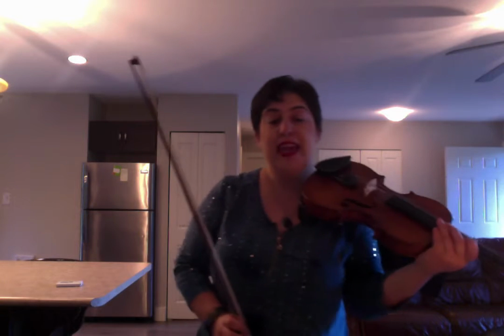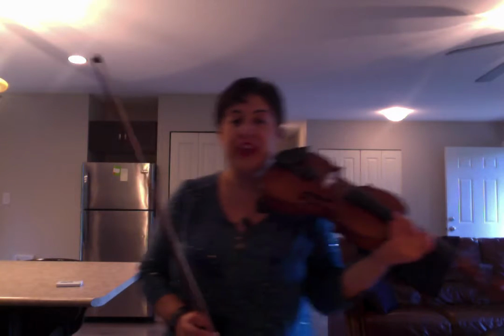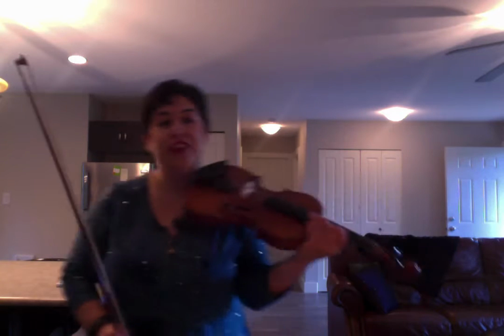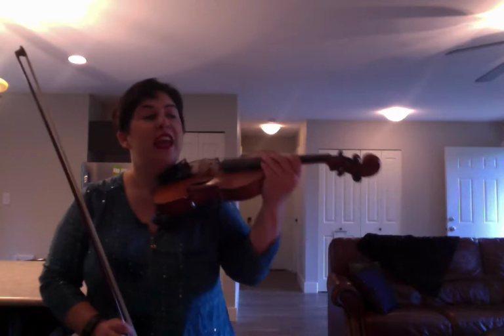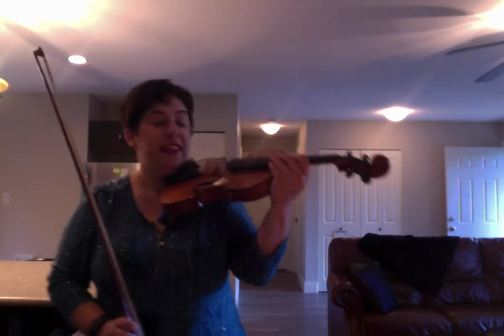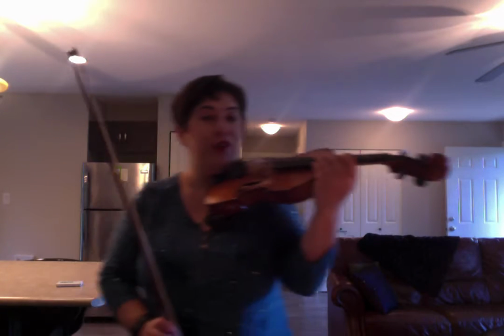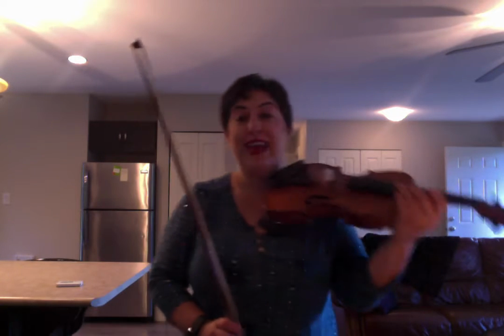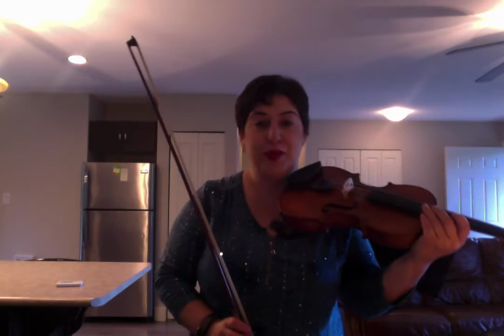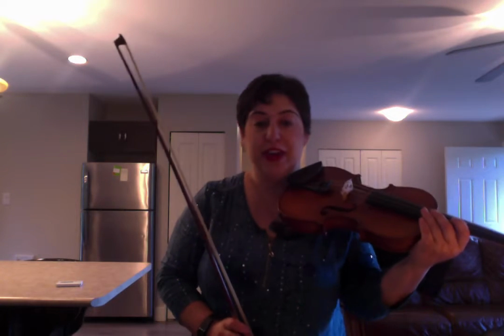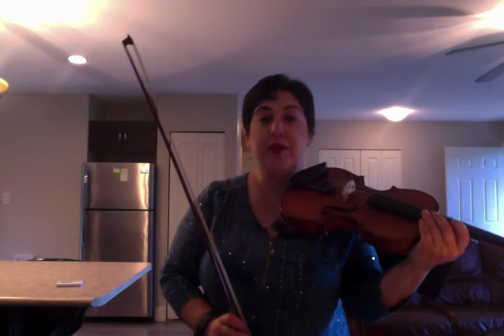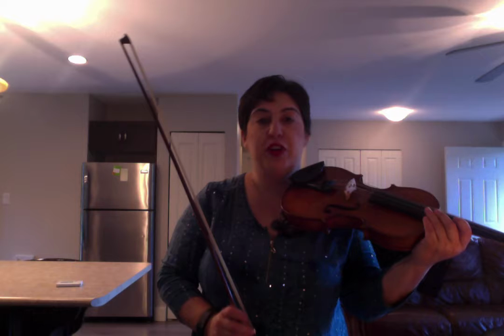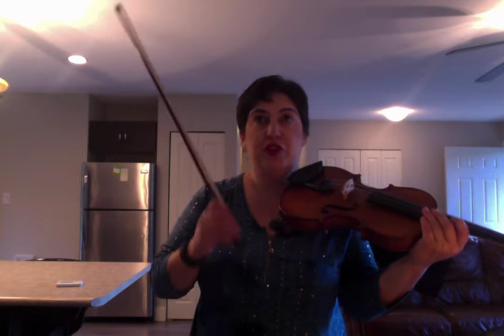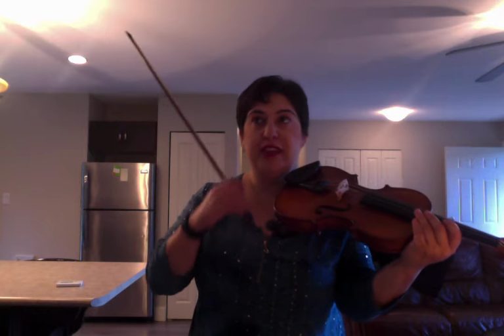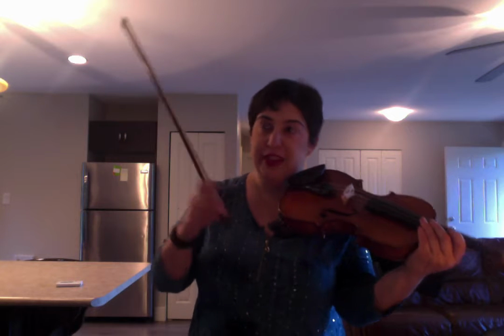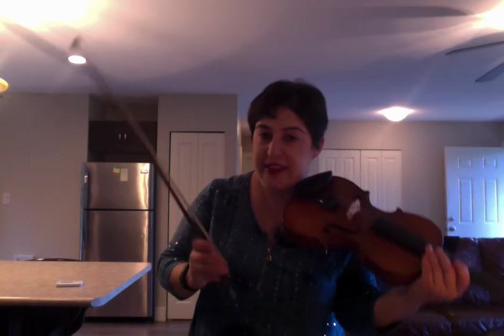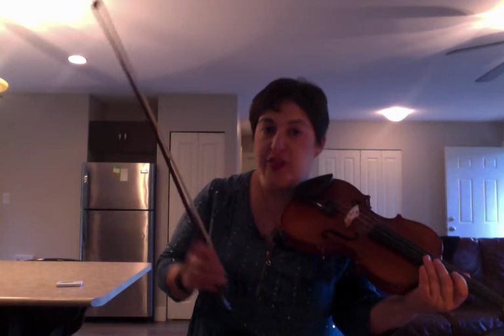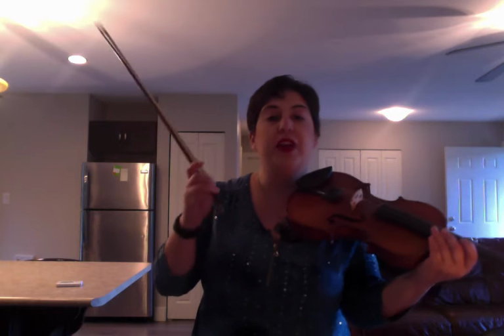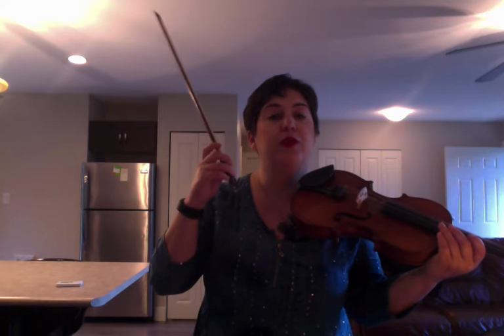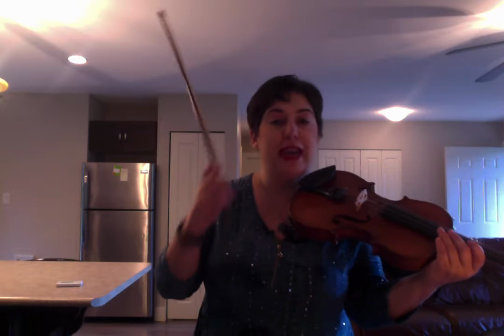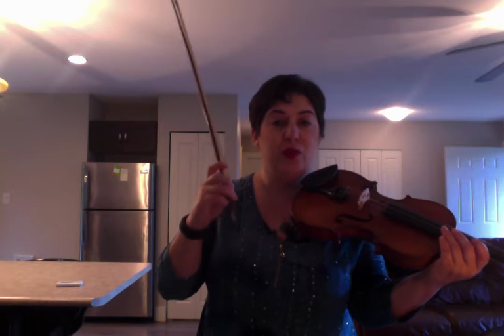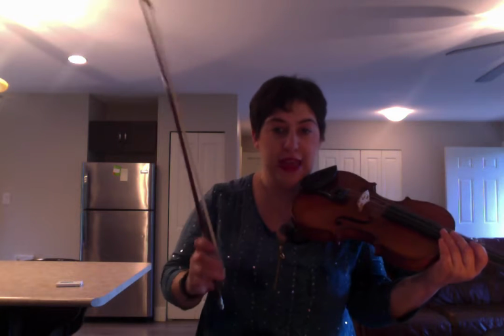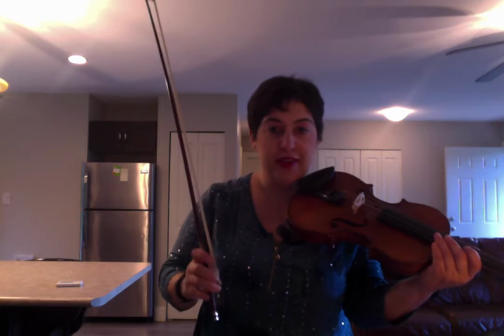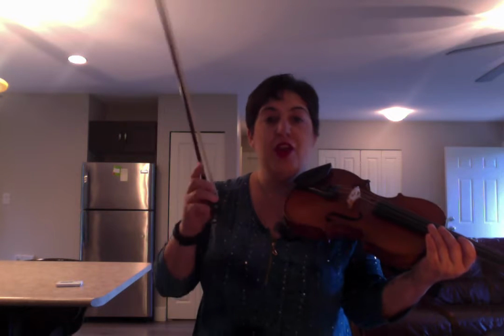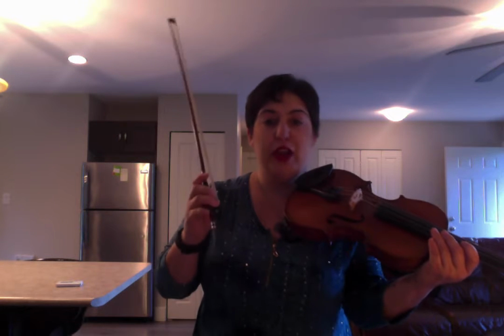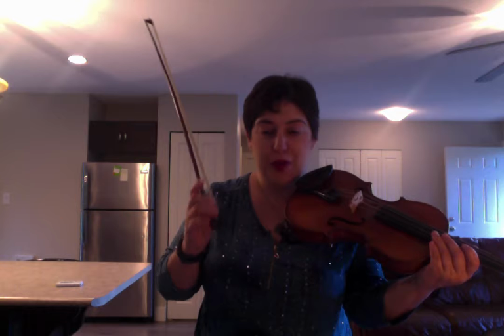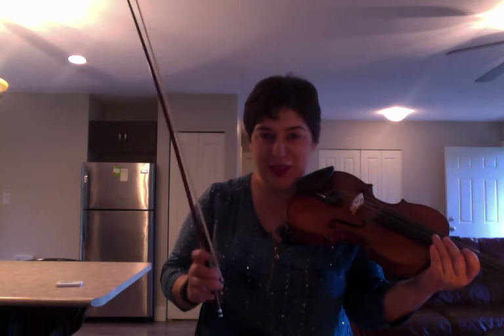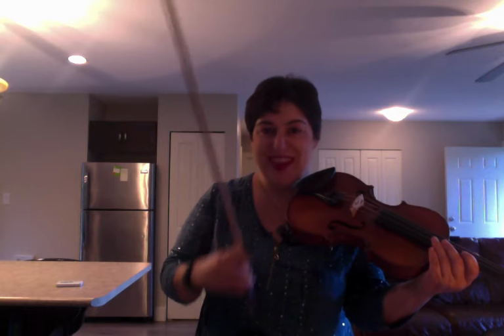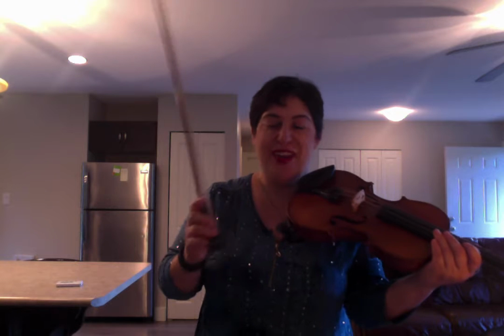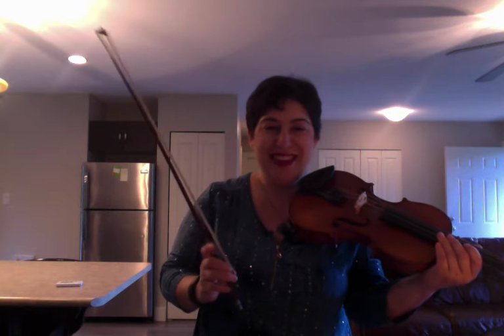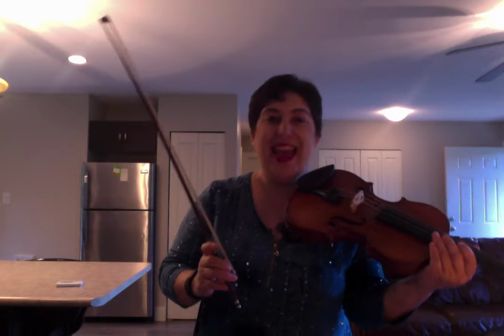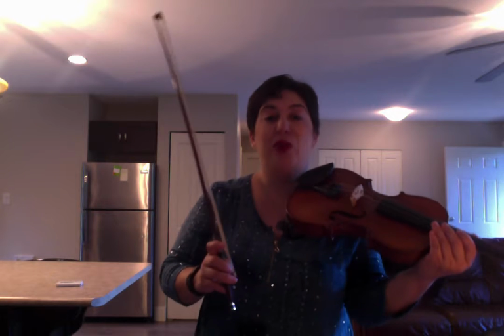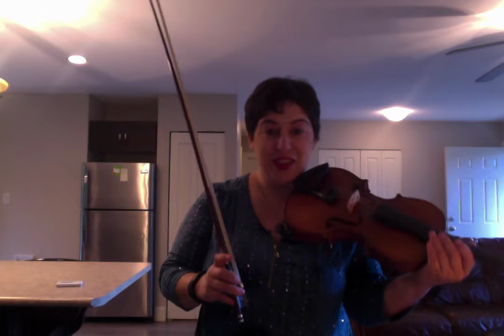Hello challengers! Today's focus again is going to be the right arm, but we're joining several ideas together. So we're working on the relaxed right hand, right bow fingers, and right wrist, as well as tone.